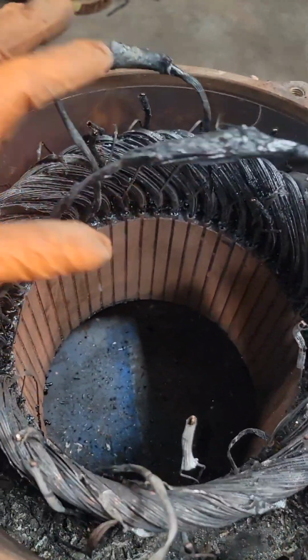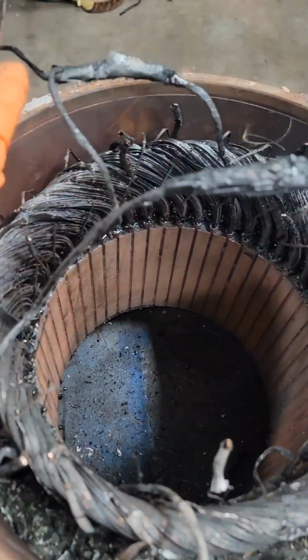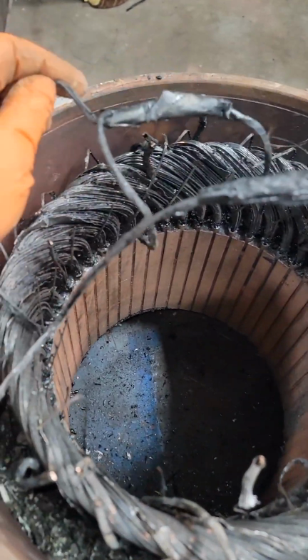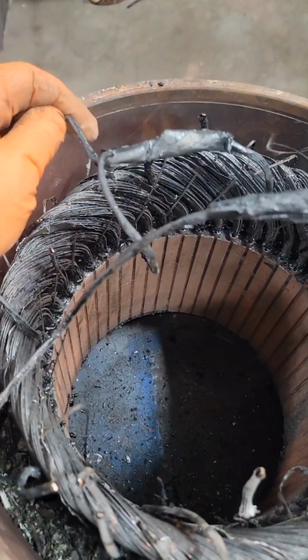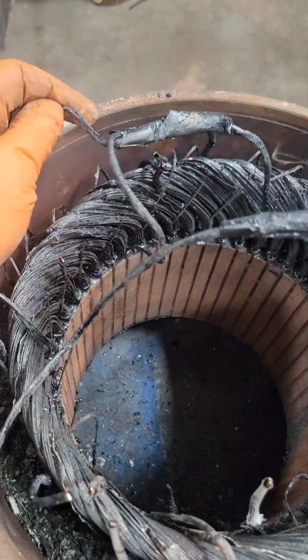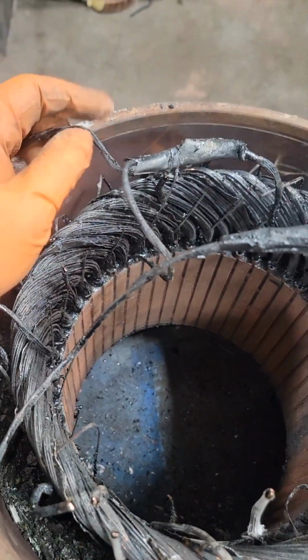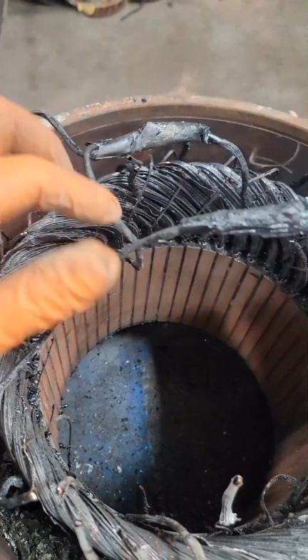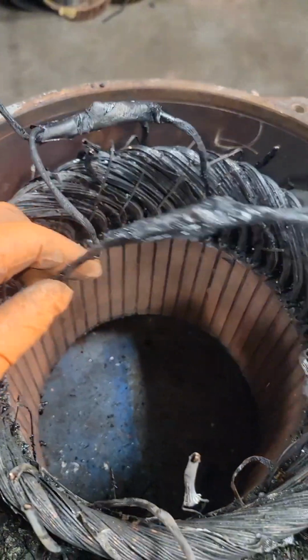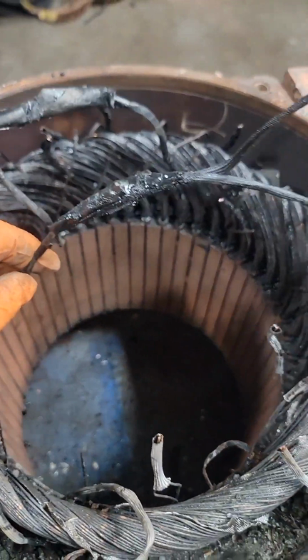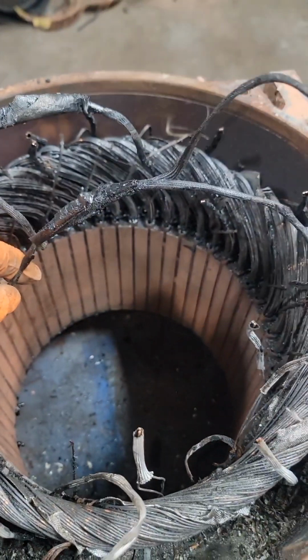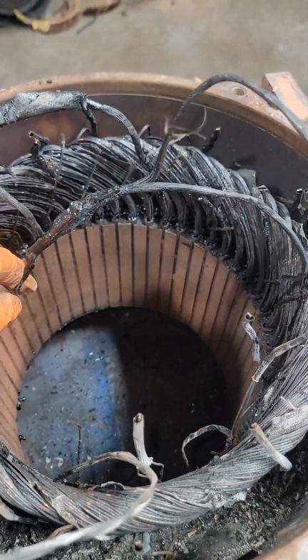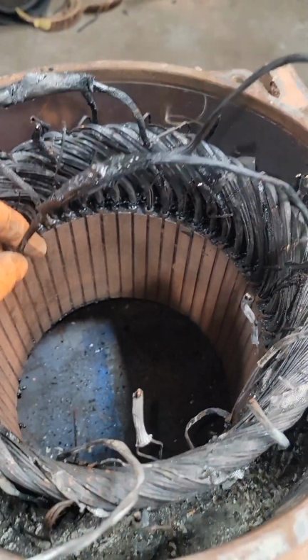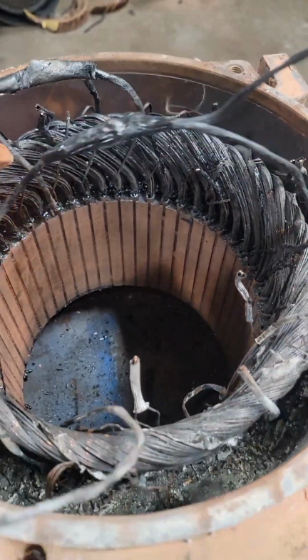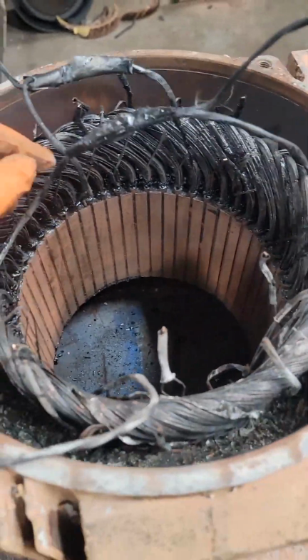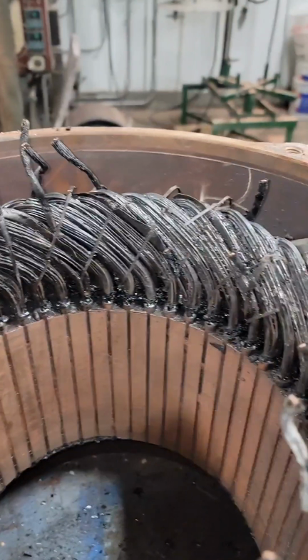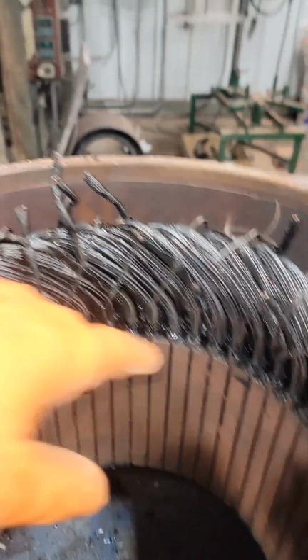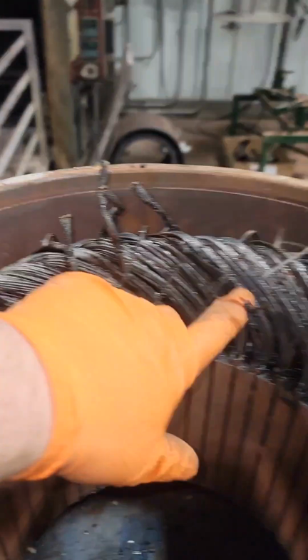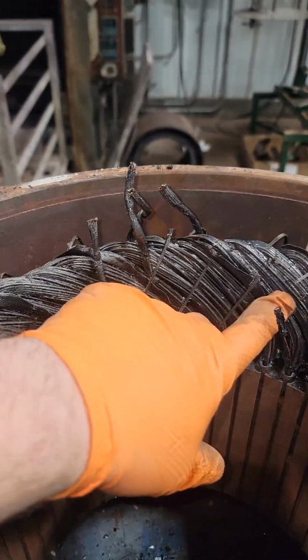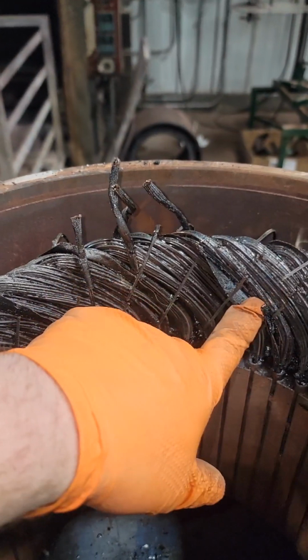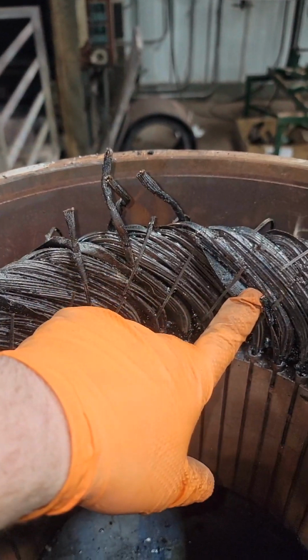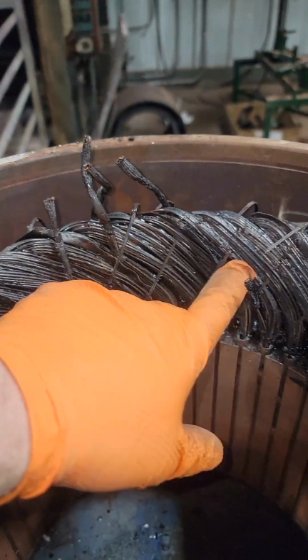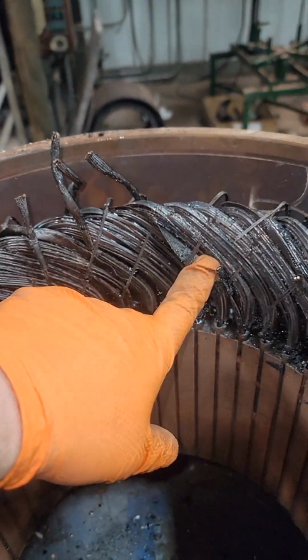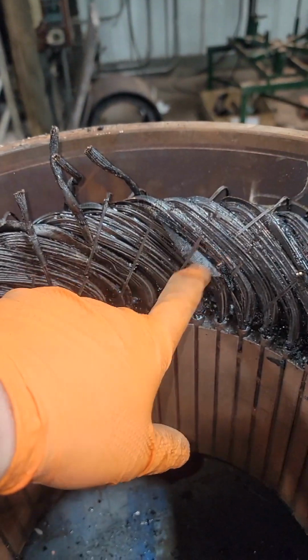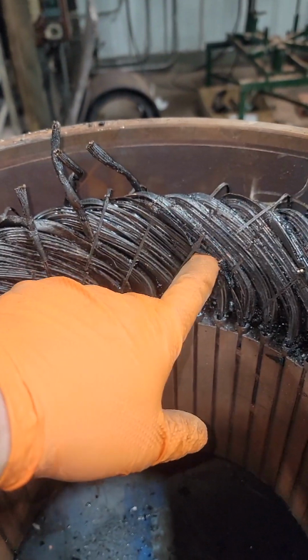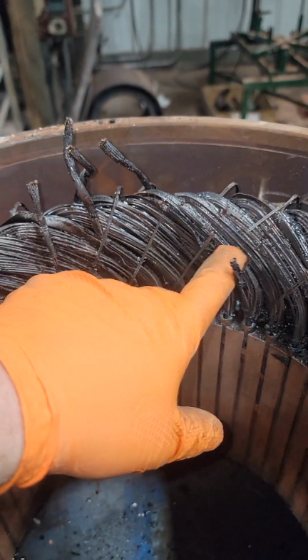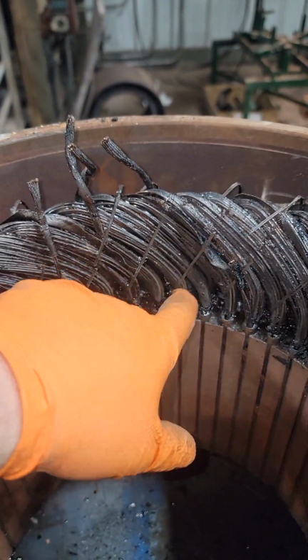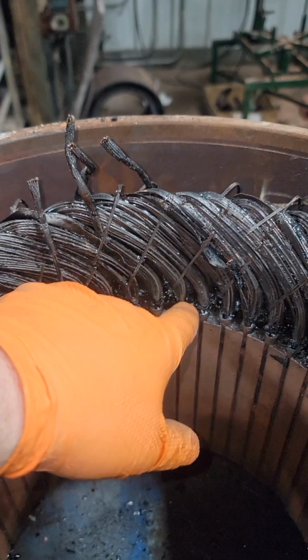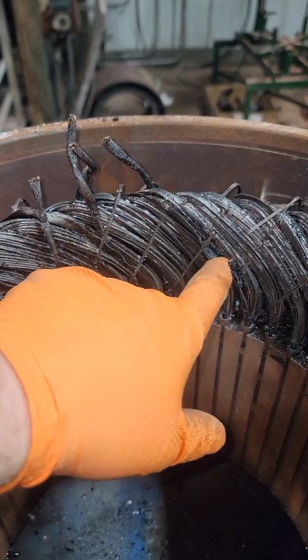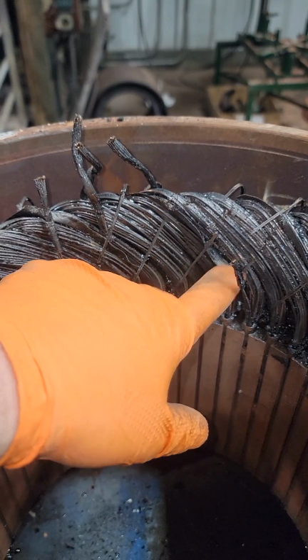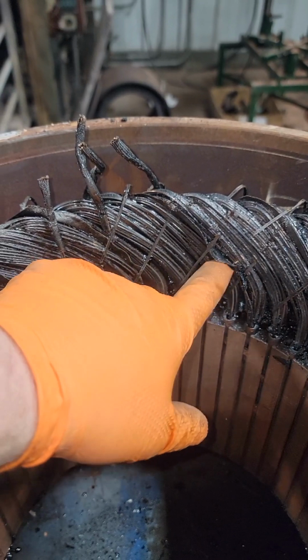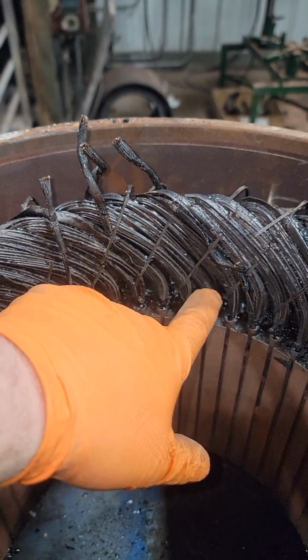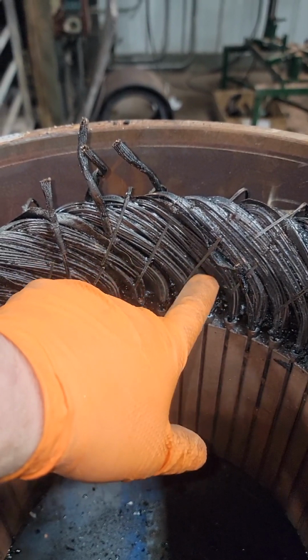This is a 2Y and a 4Y connected electric motor. After I've positively identified that connection, I'm going to cut all of those coil ends off, and we're just going to start pulling these coils out.